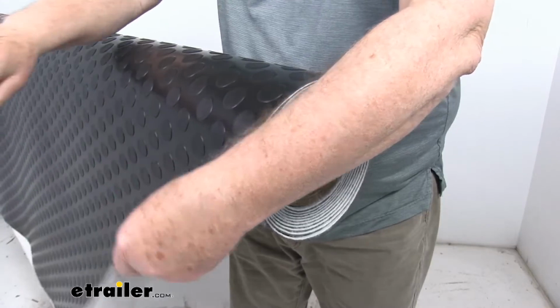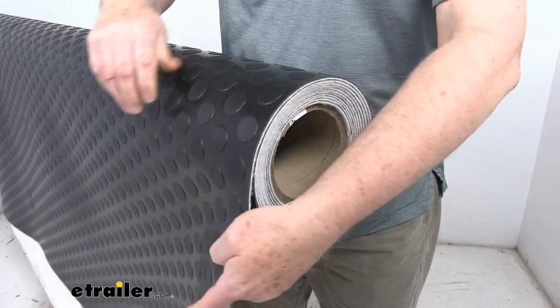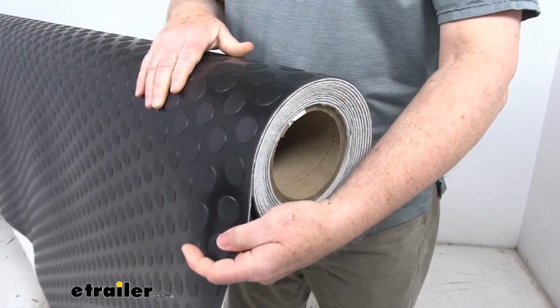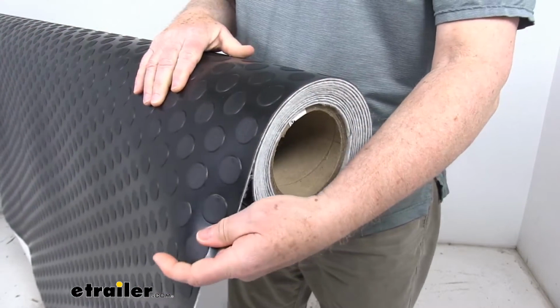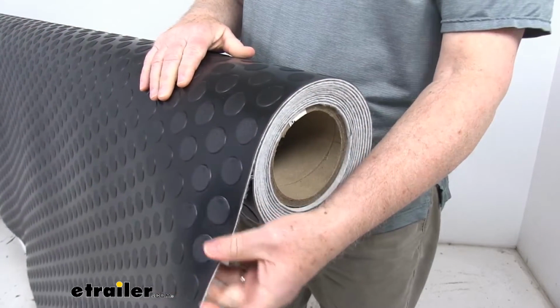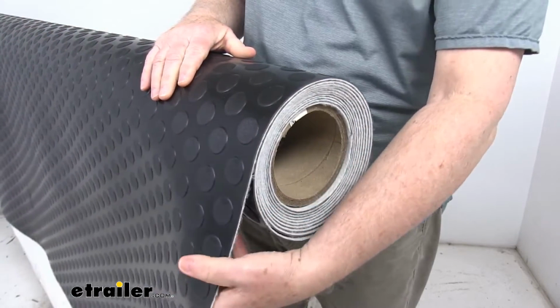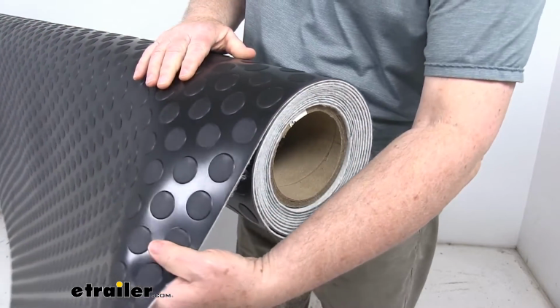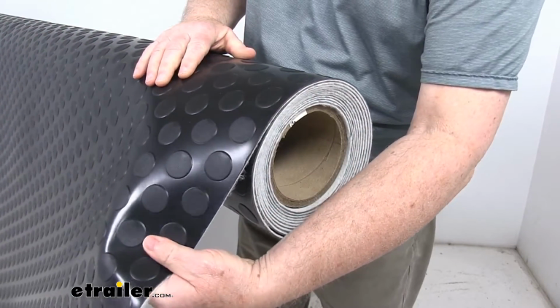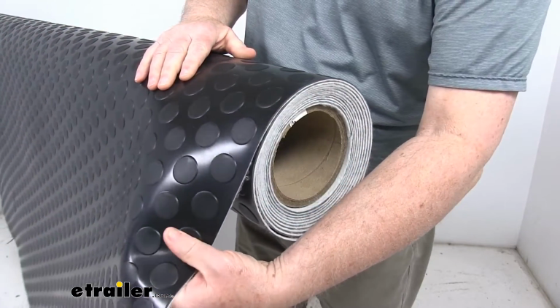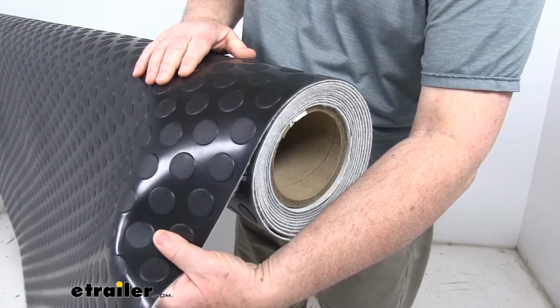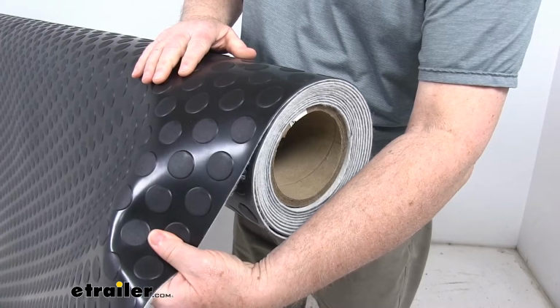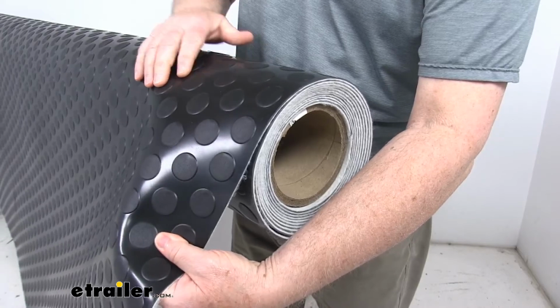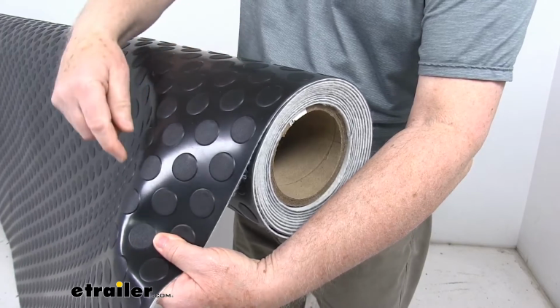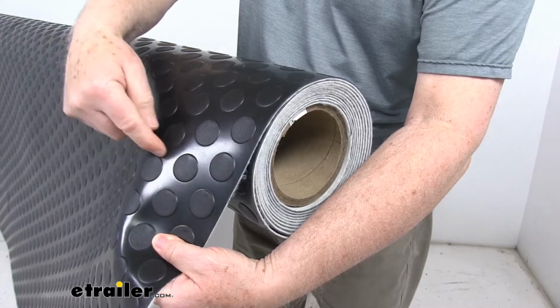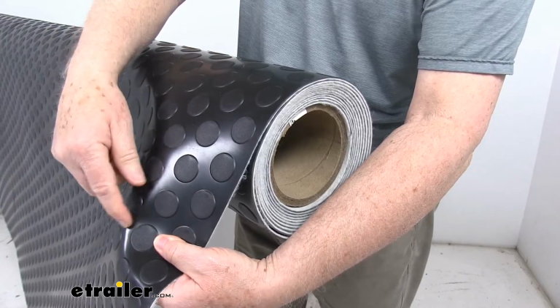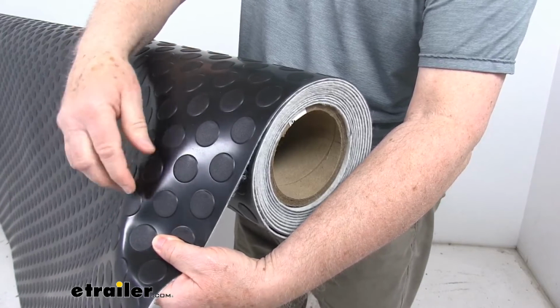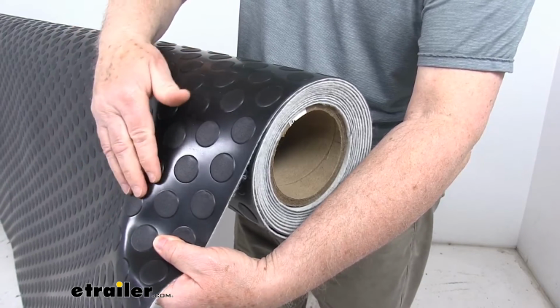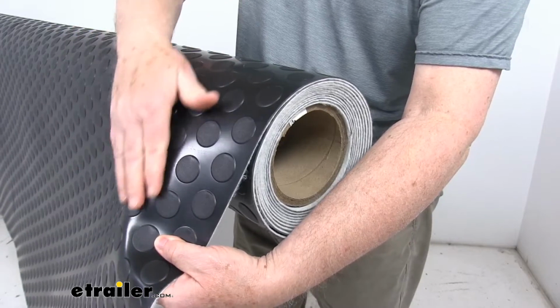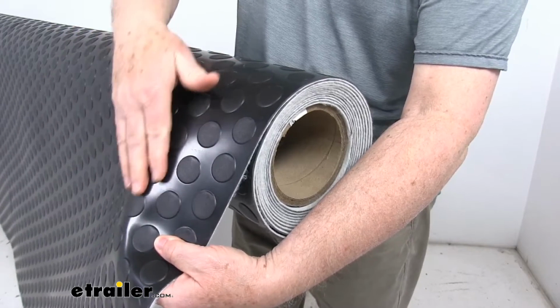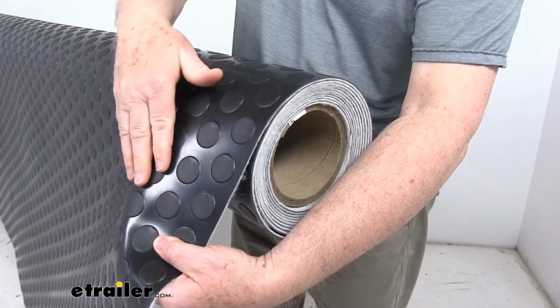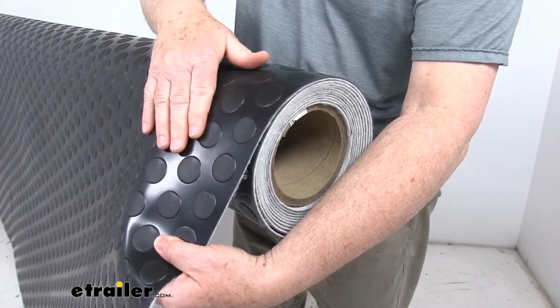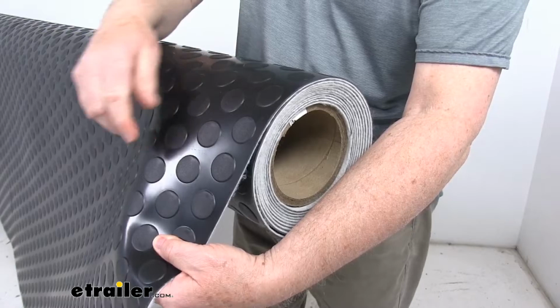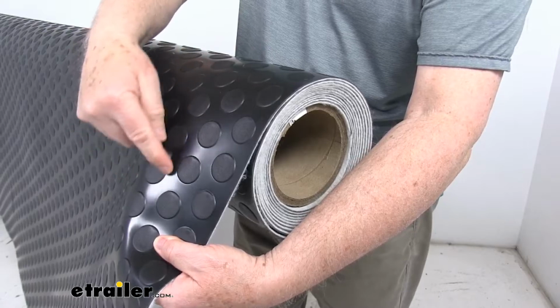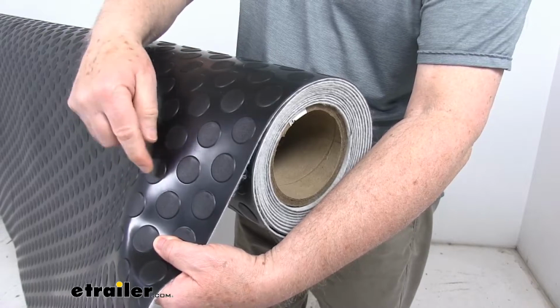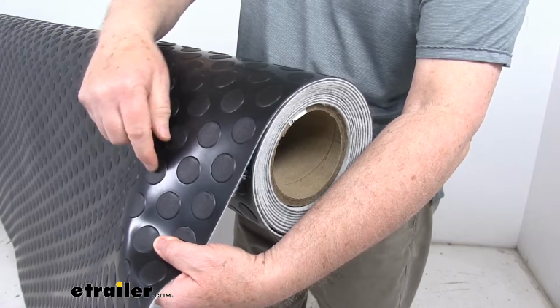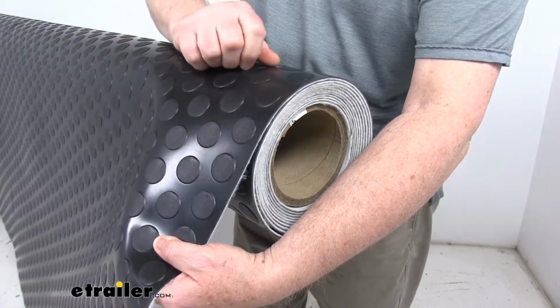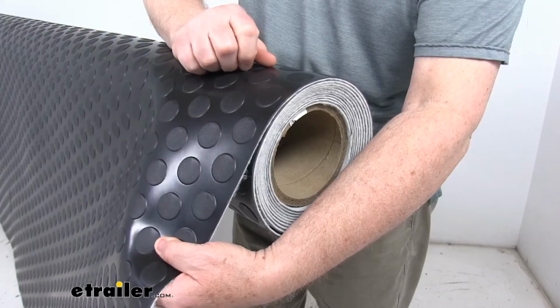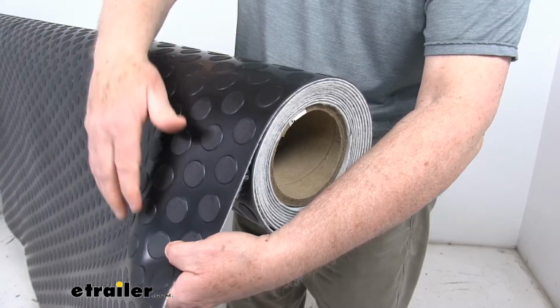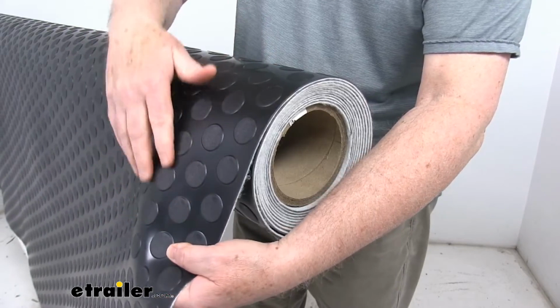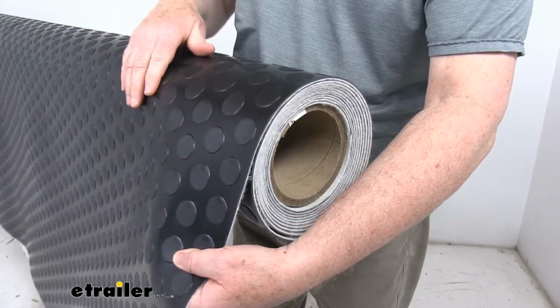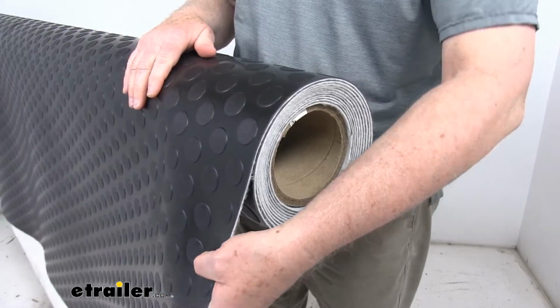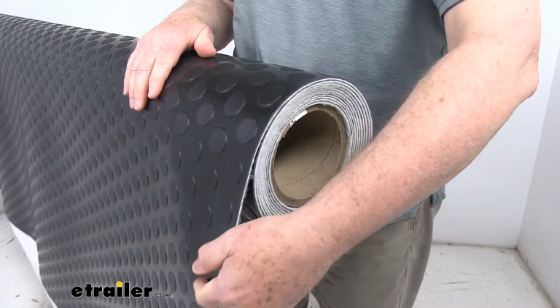The design on this is a large coin pattern. You can see as I turn this — those large round circles are actually raised a little bit to give you some traction. The diameter on each one is about 1 and 1/8 inches, and it is a large coin pattern design.